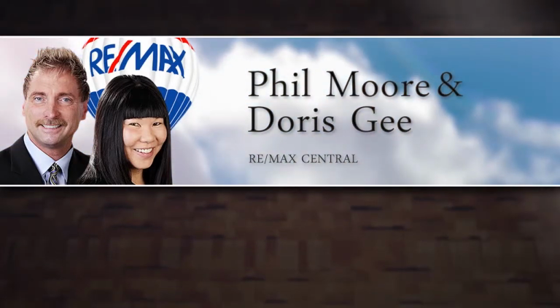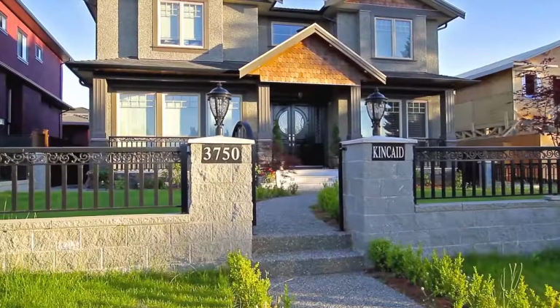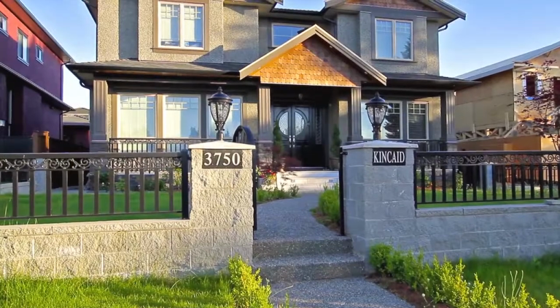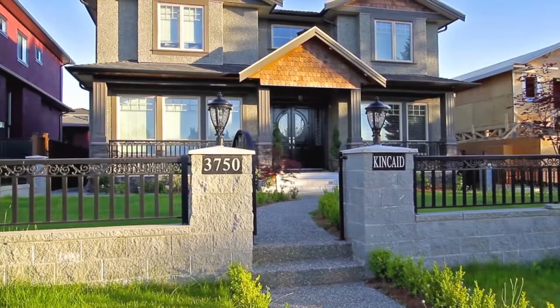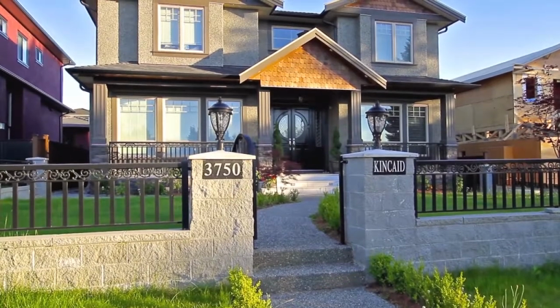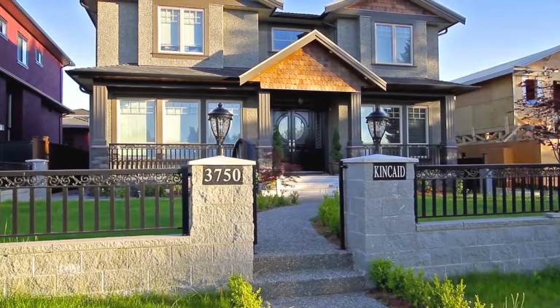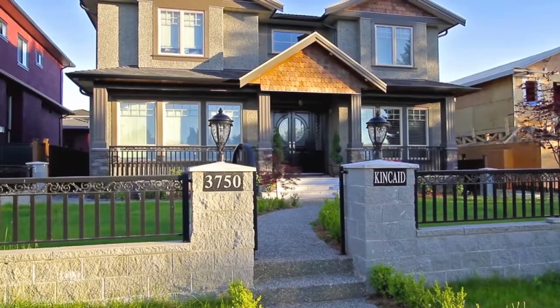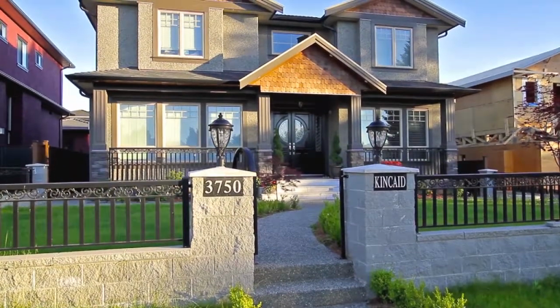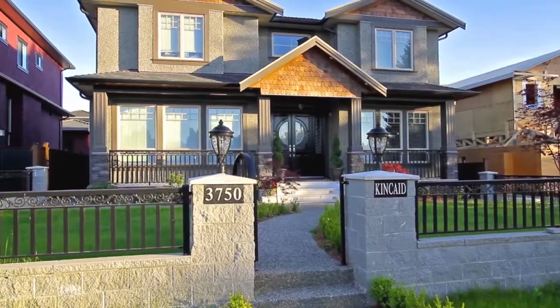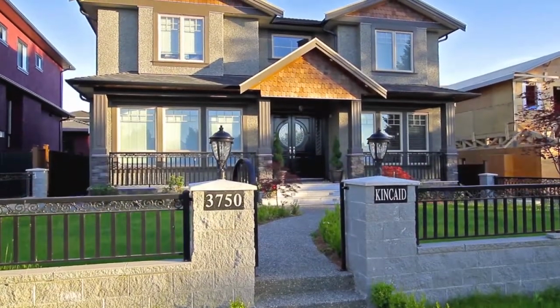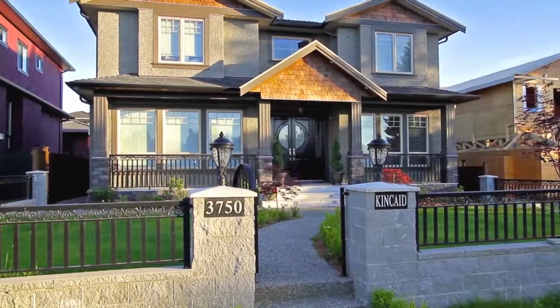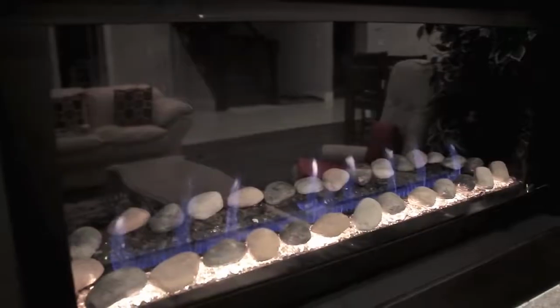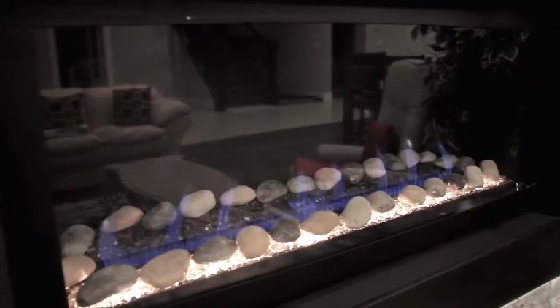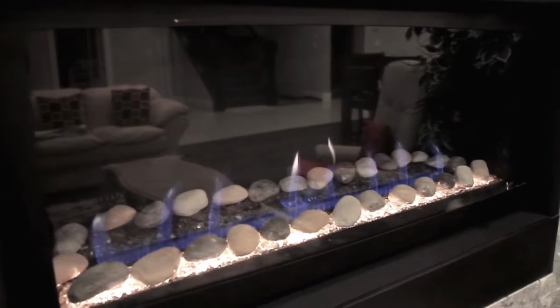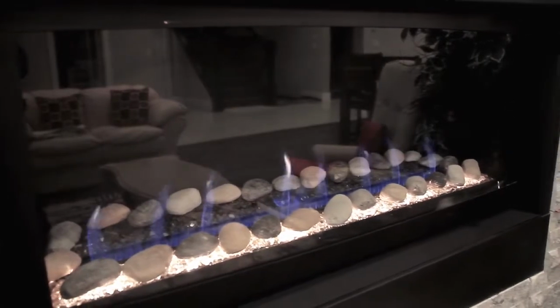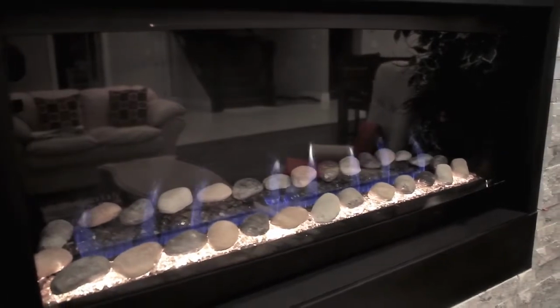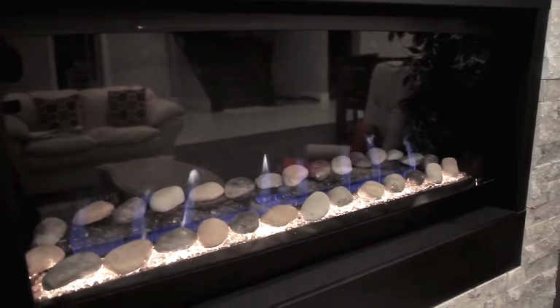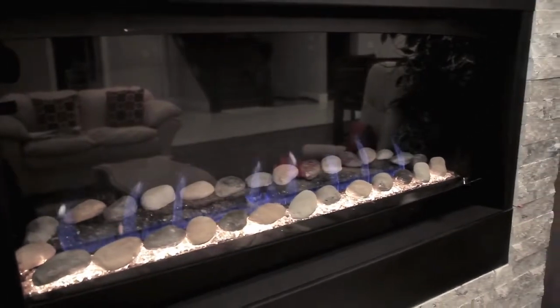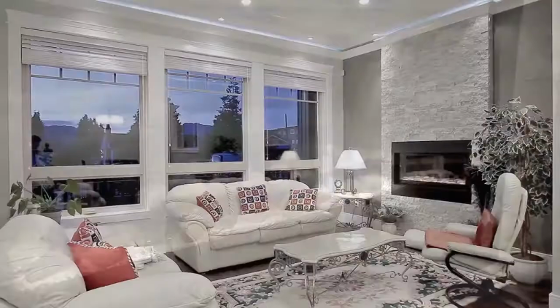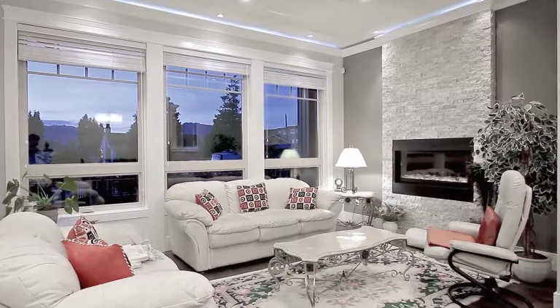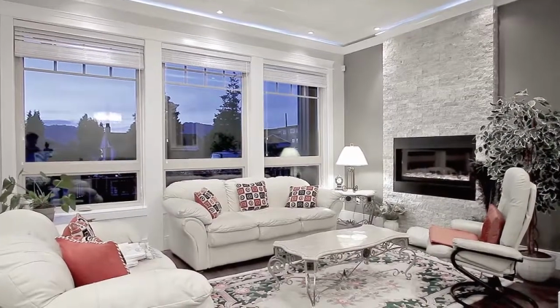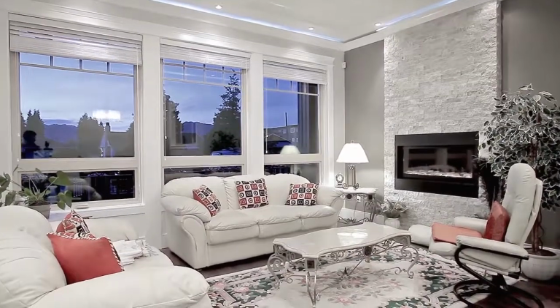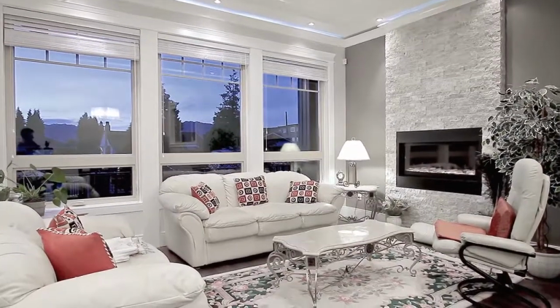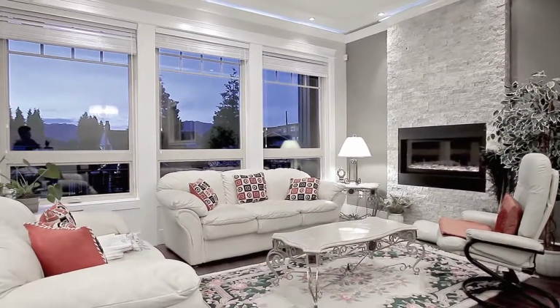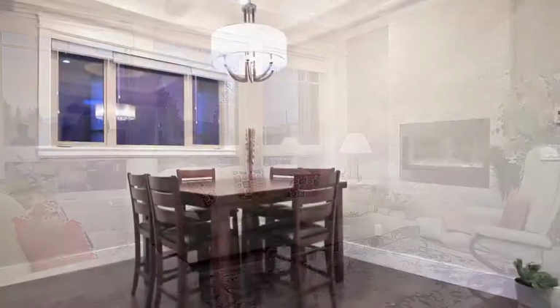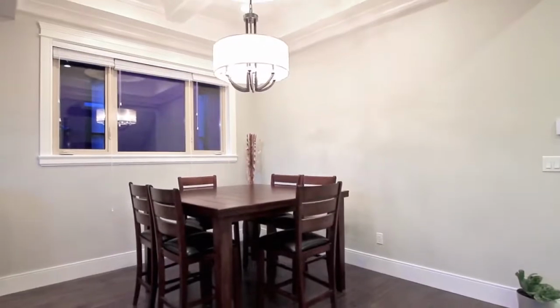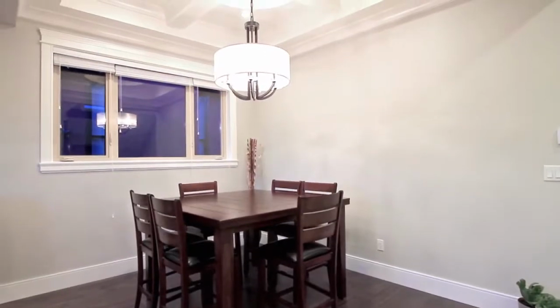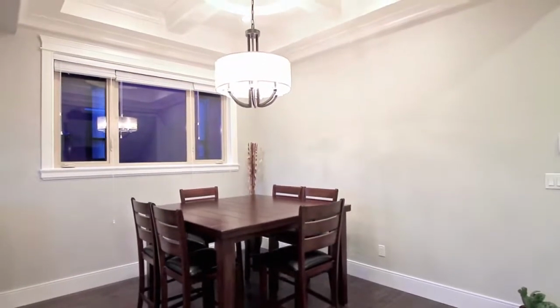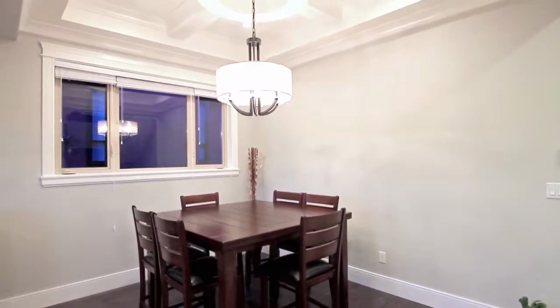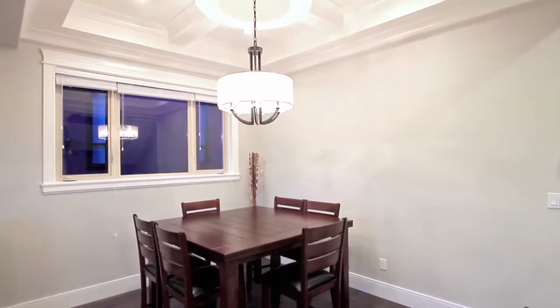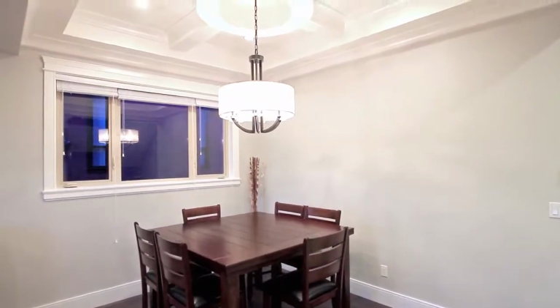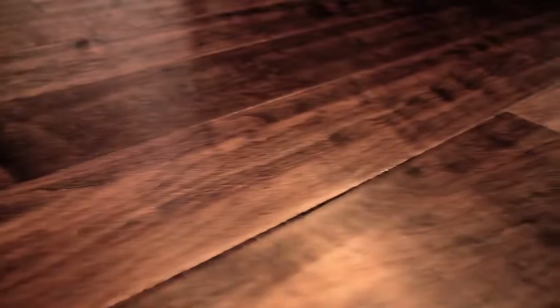With a cedar wood and stone exterior, 3750 Kincaid Street makes a lasting first impression. The main entryway opens up to the living room and formal dining room, both with high coffered ceilings and engineered hardwood floors.